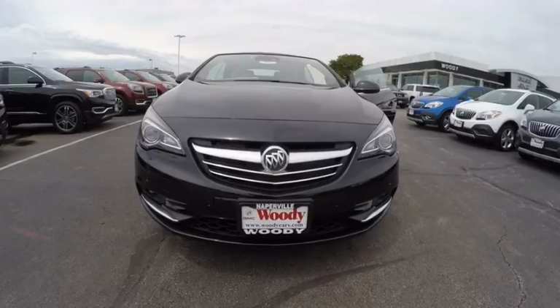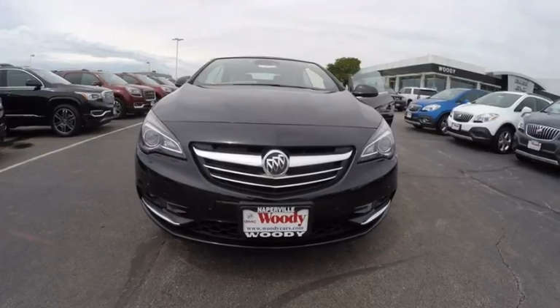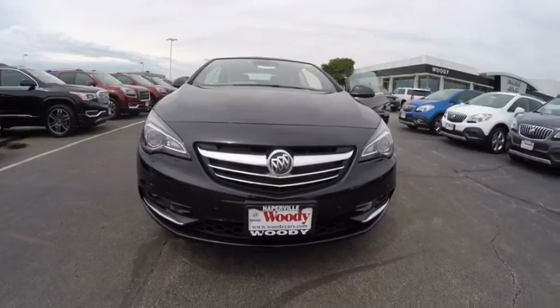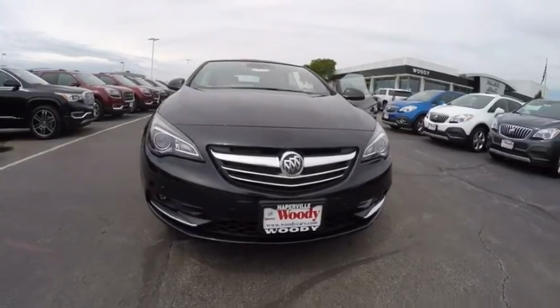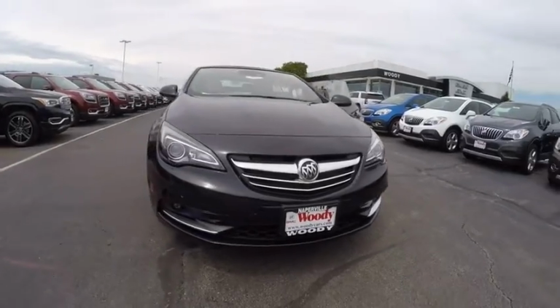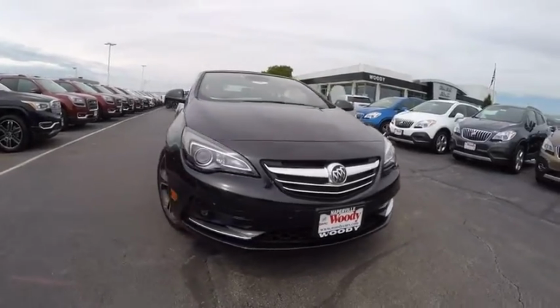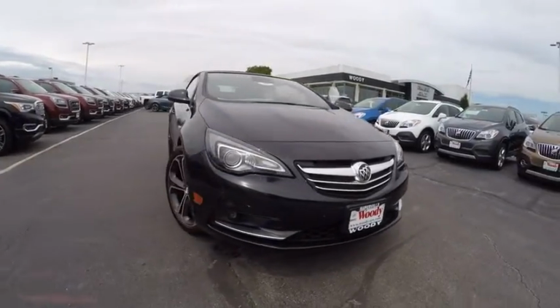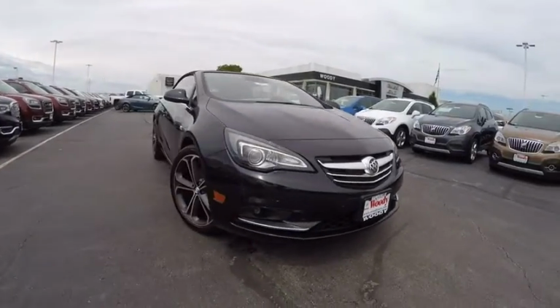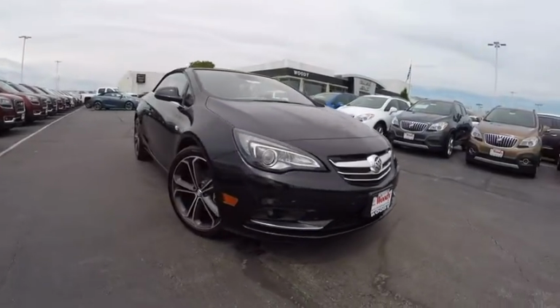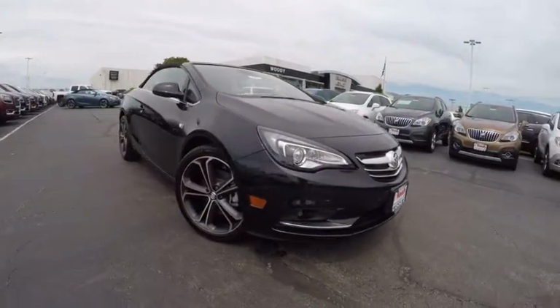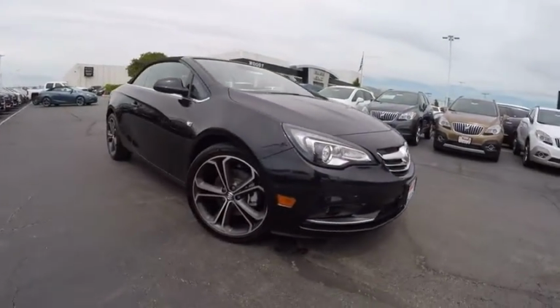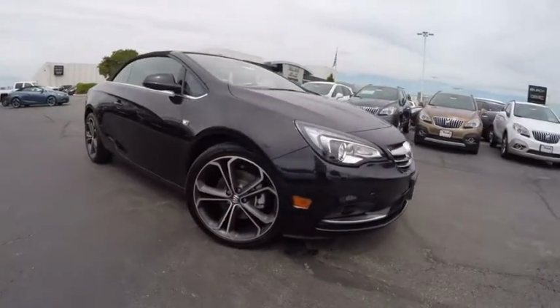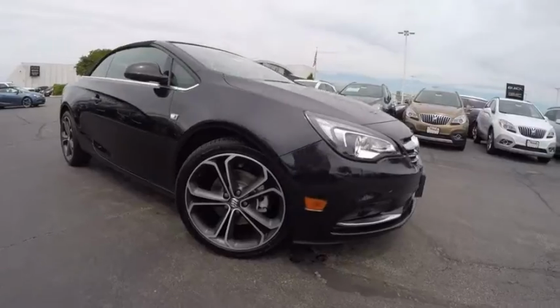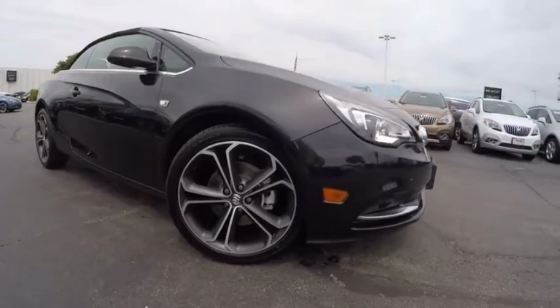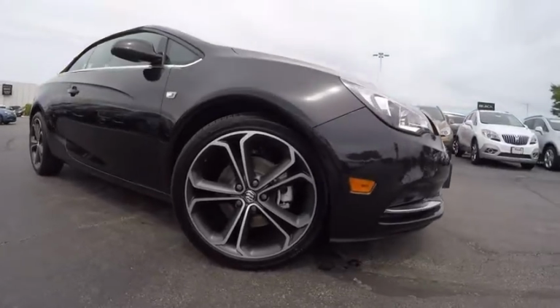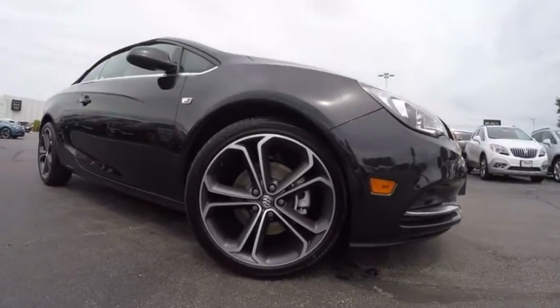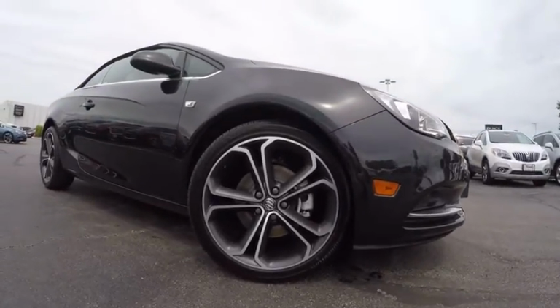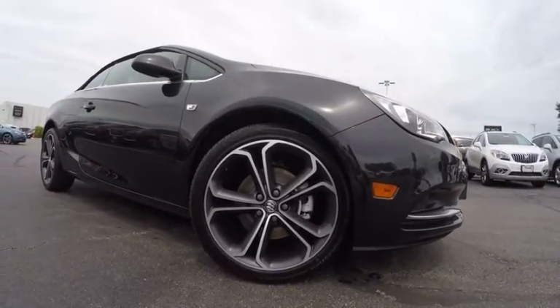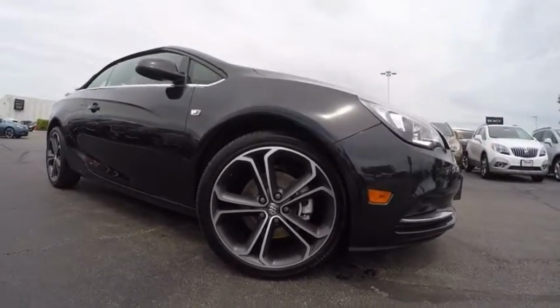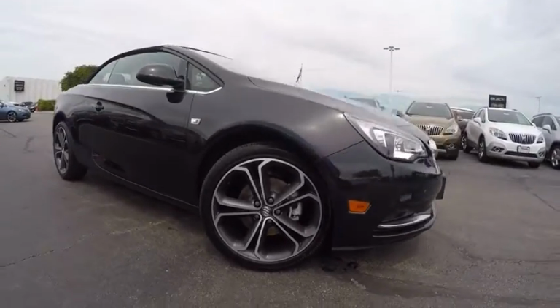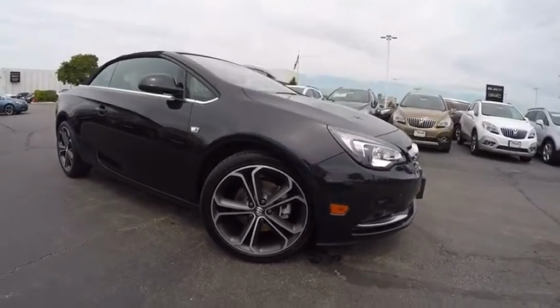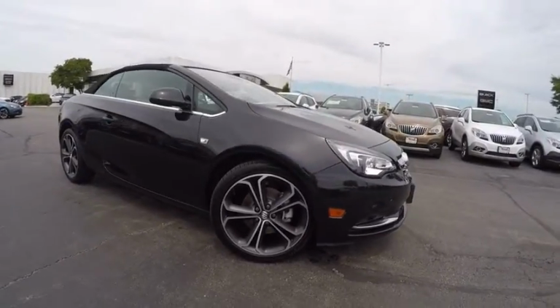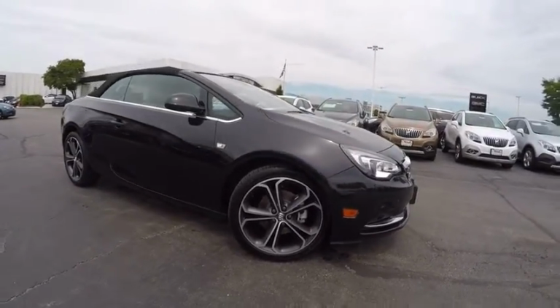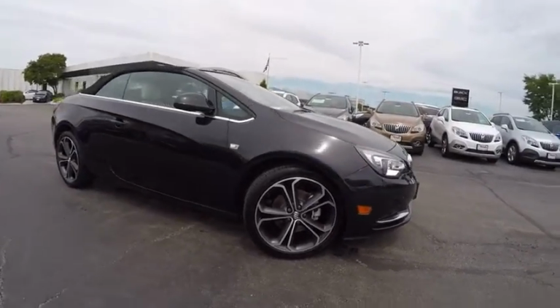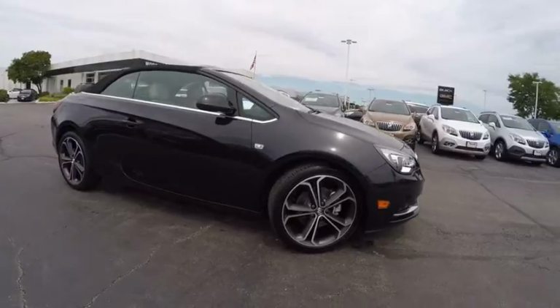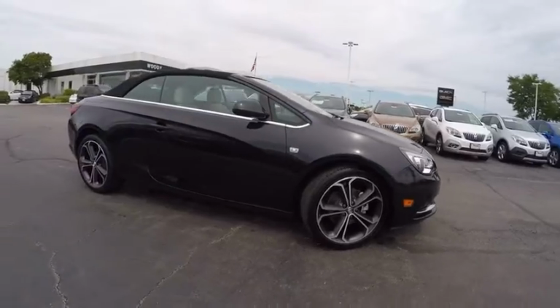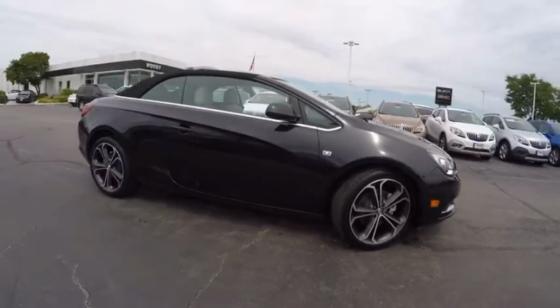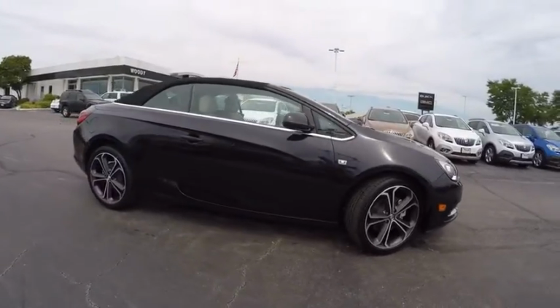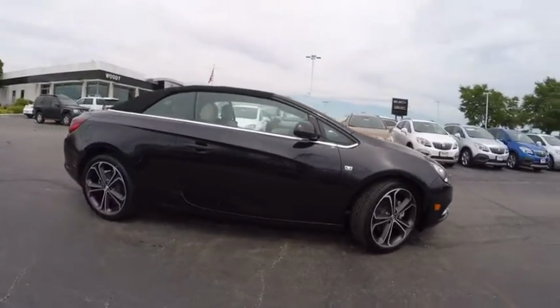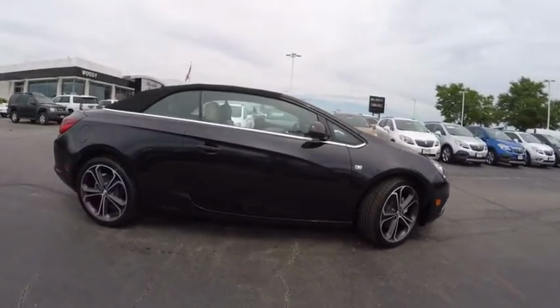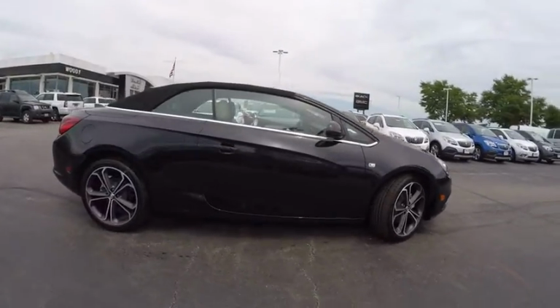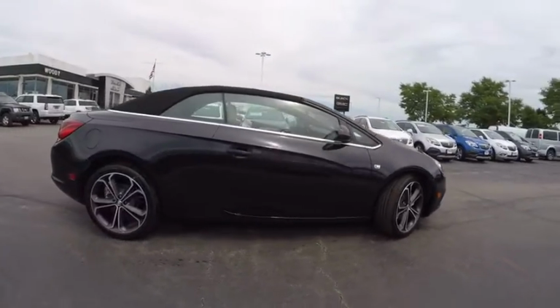2016 Buick Cascada. The Buick Cascada is extremely attractive from every angle. It is competitively priced, drives quiet and comfortable, and comes with a lot of features. It is priced below $40,000.